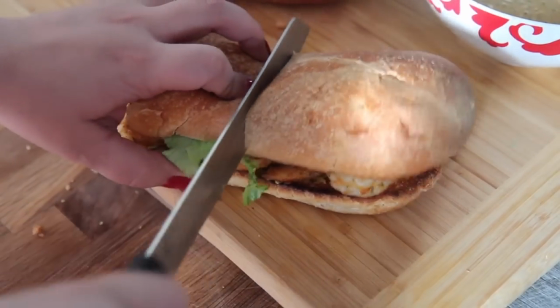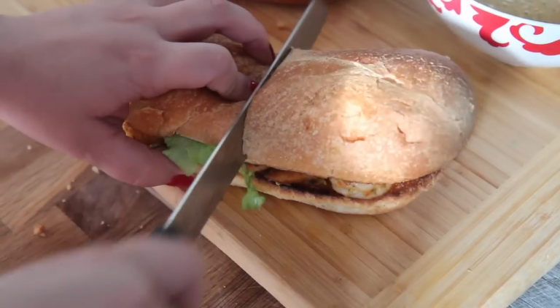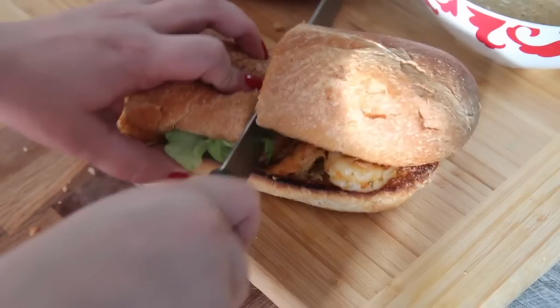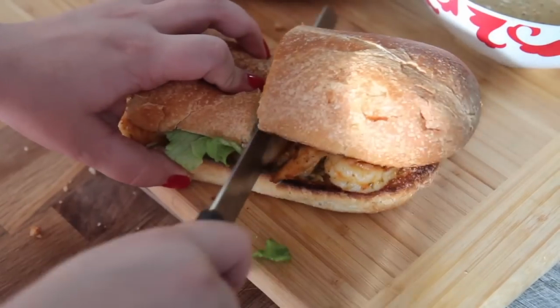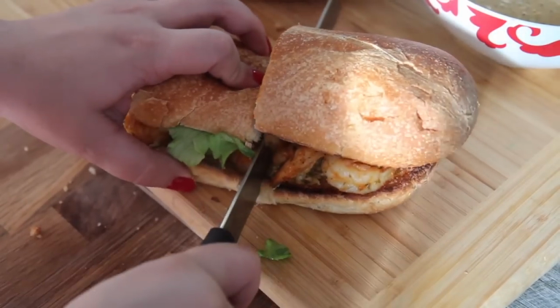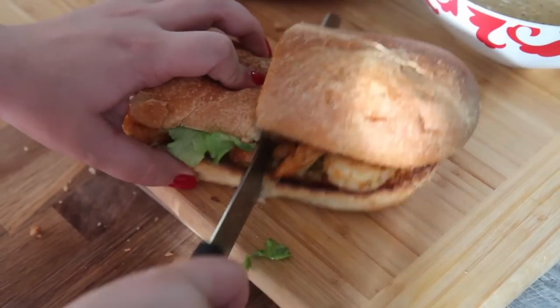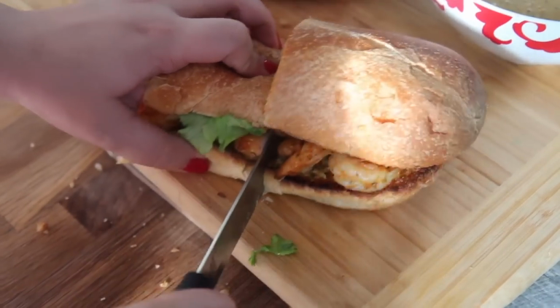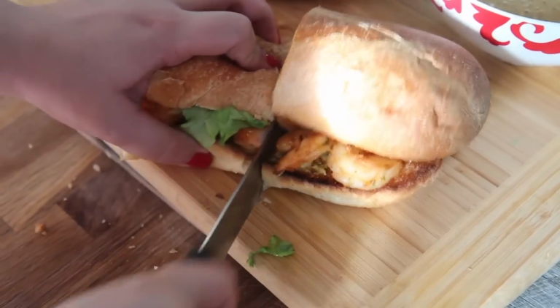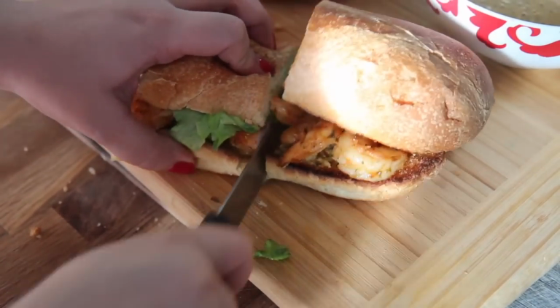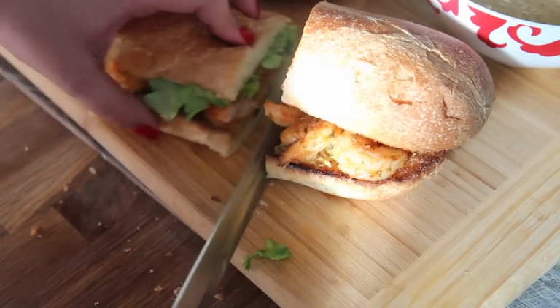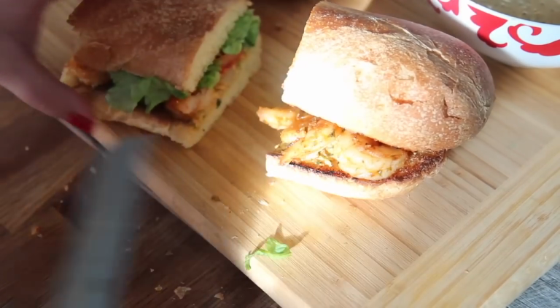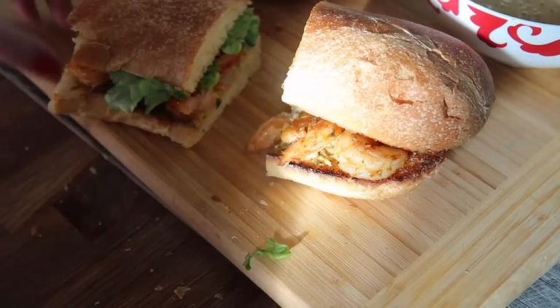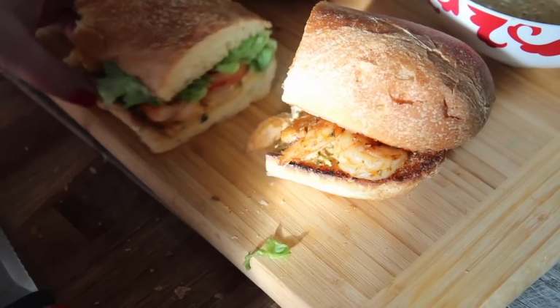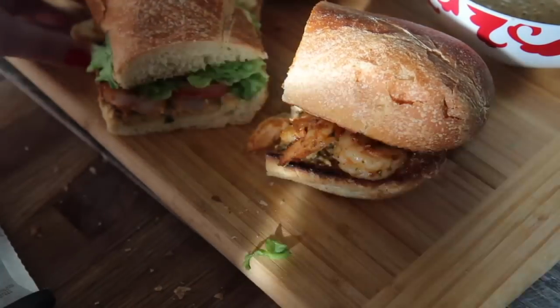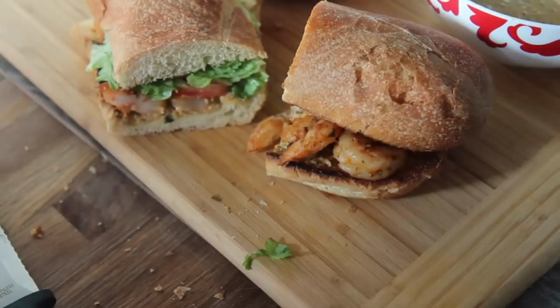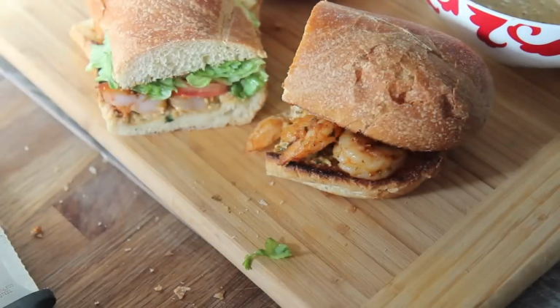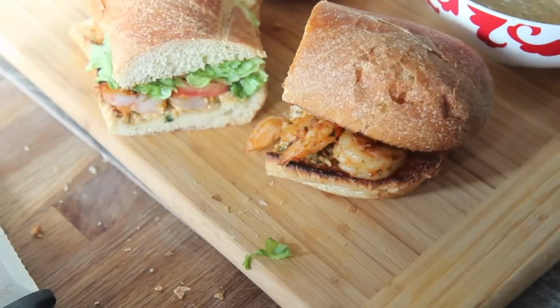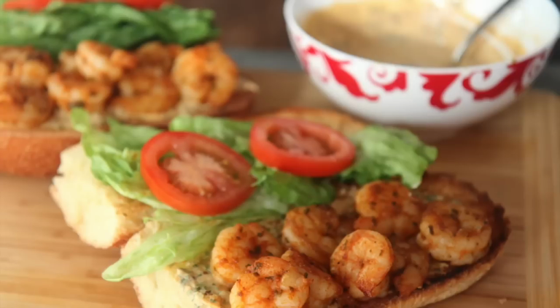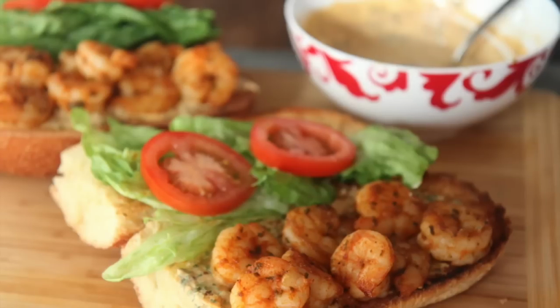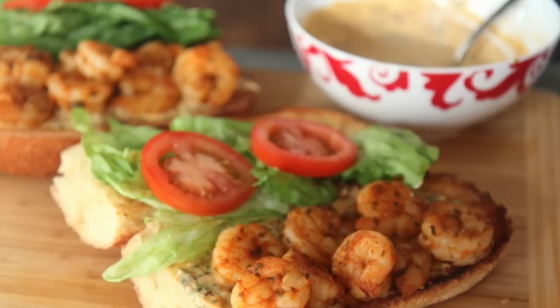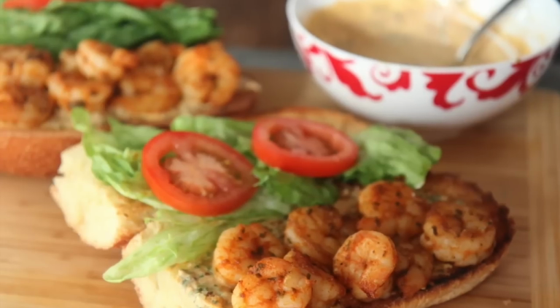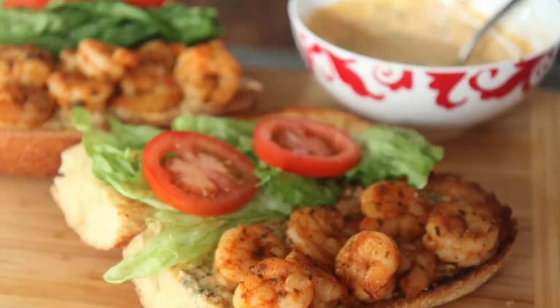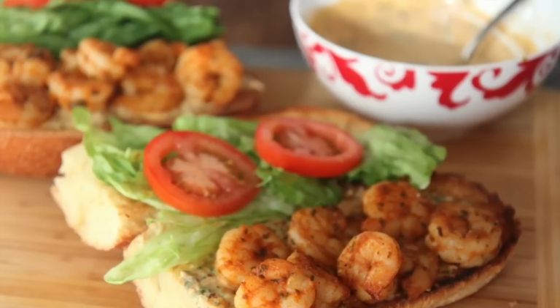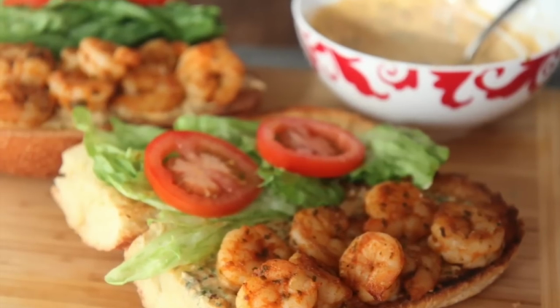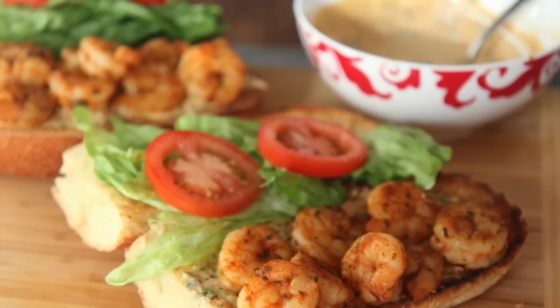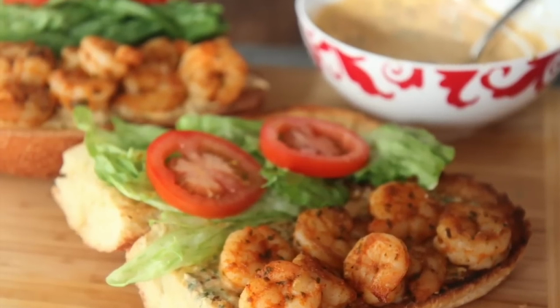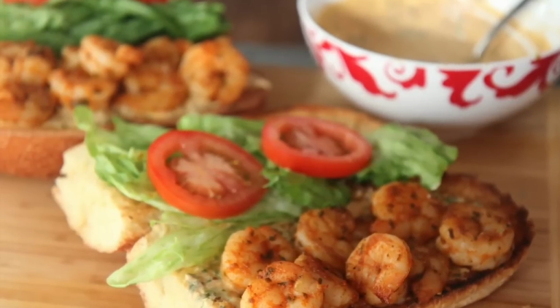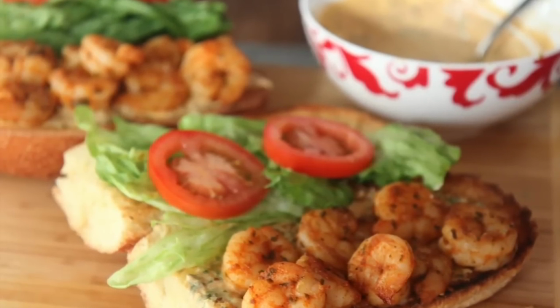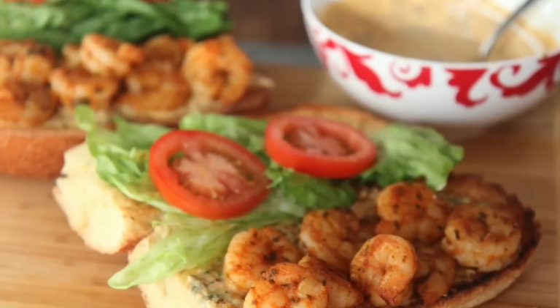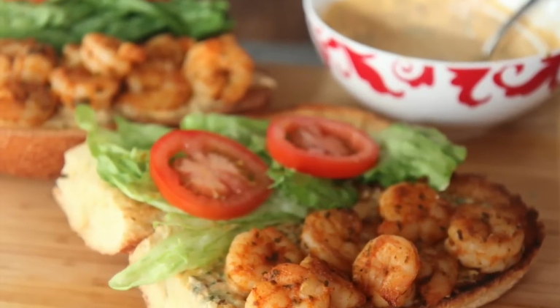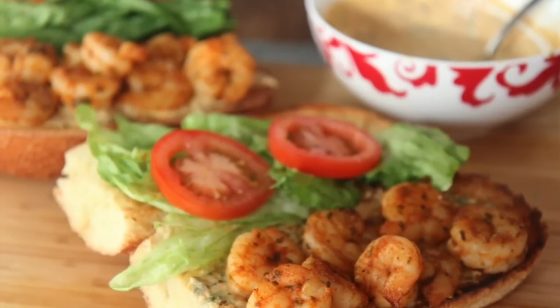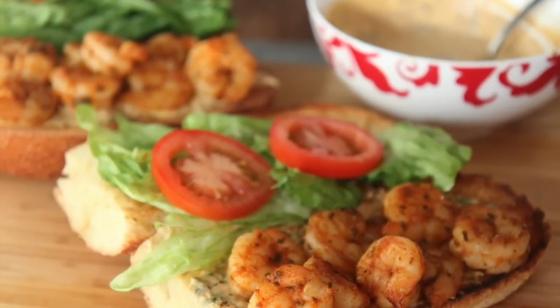Definitely give this a try — I really think you'll enjoy it. Follow me on Instagram and Facebook if you don't already. If you do make this, let me know so I can get excited. Thank you all so much for watching.